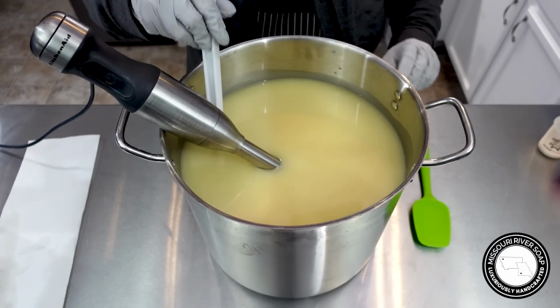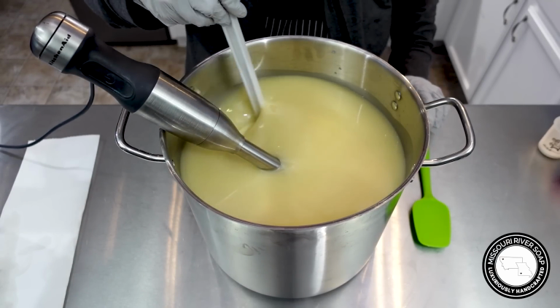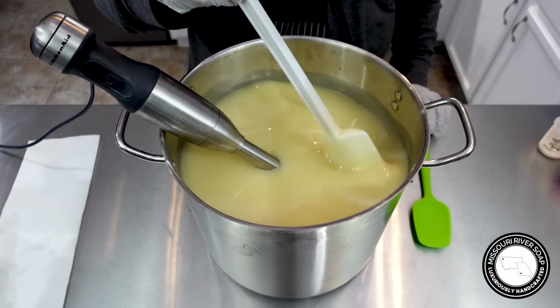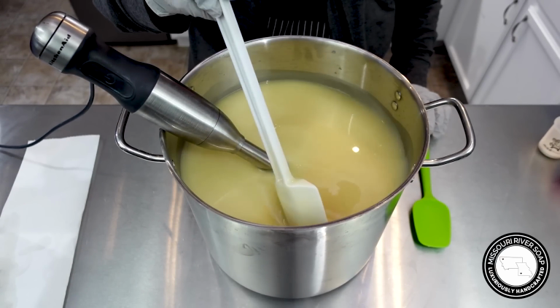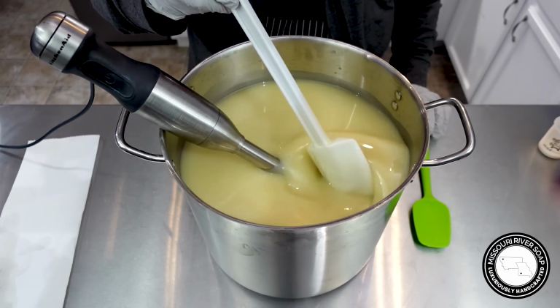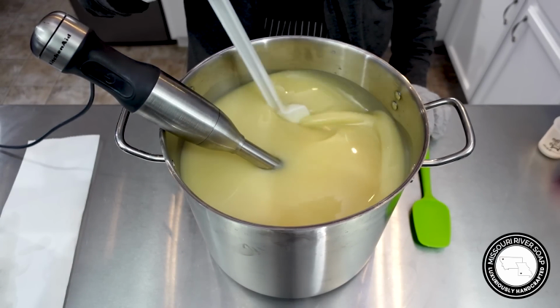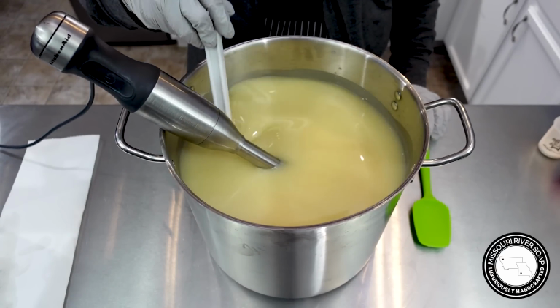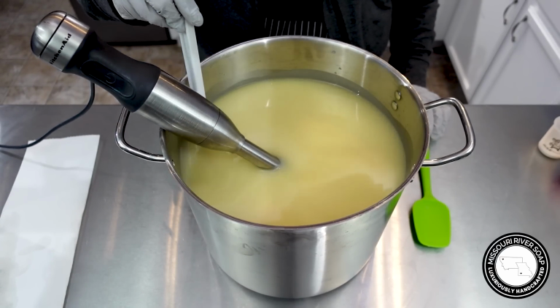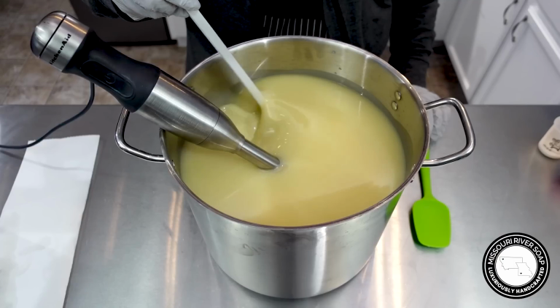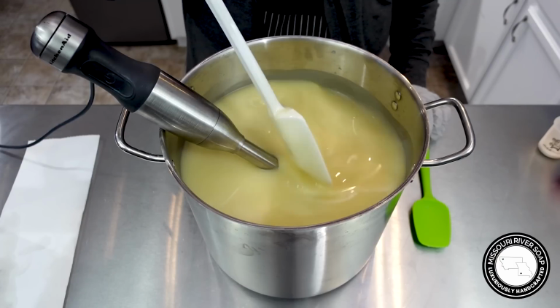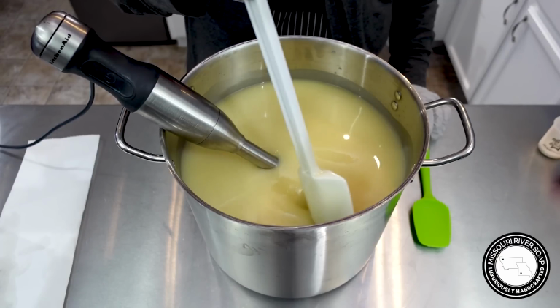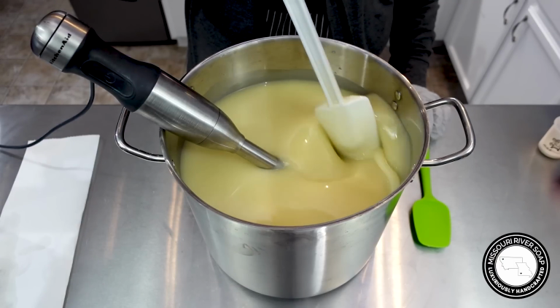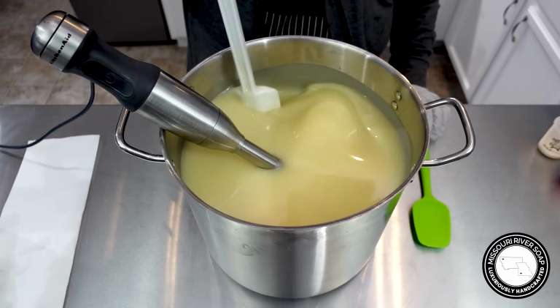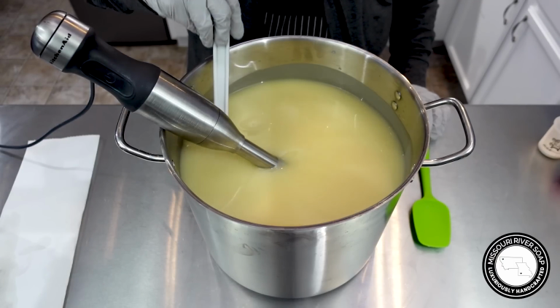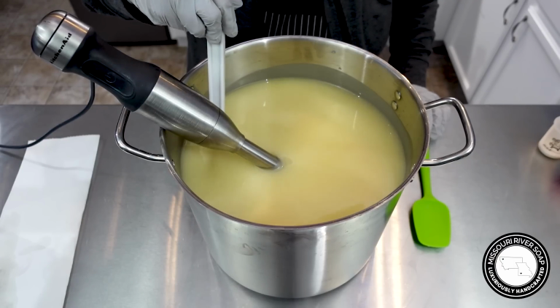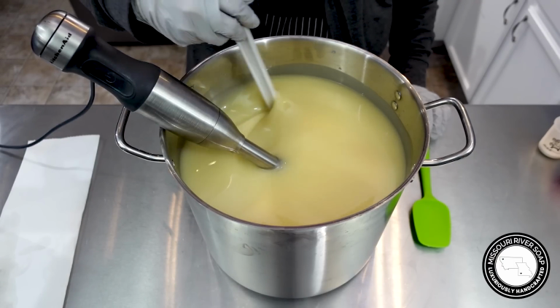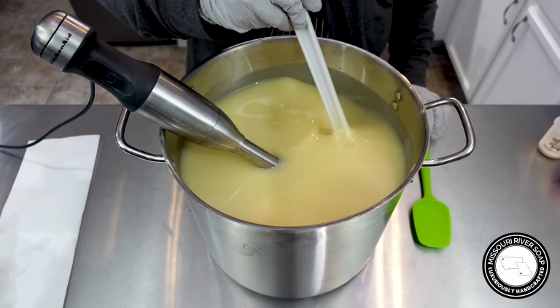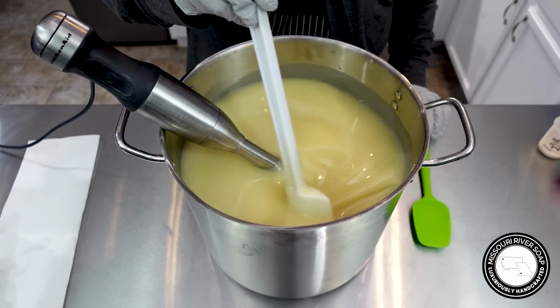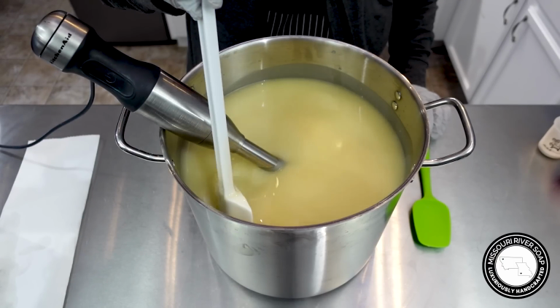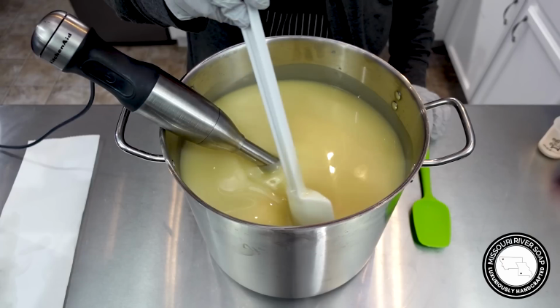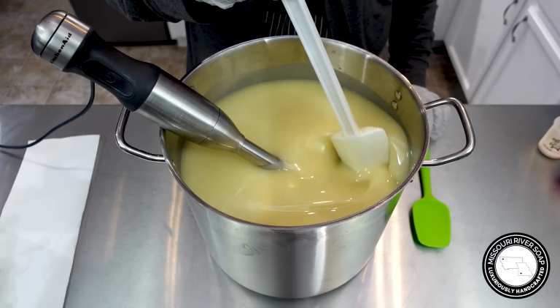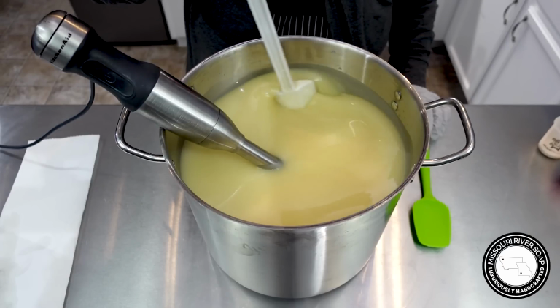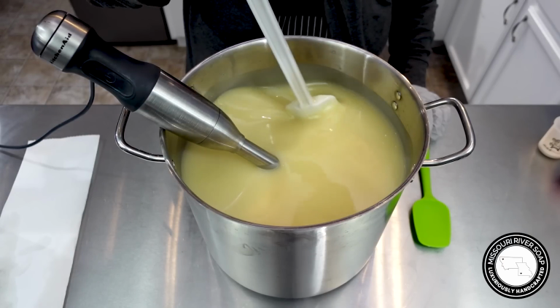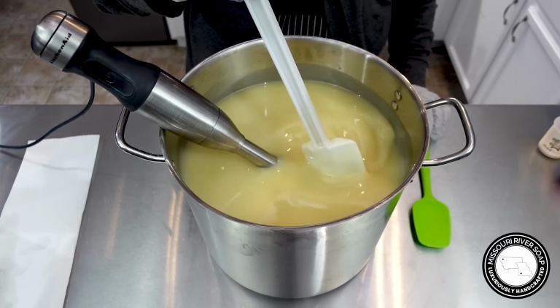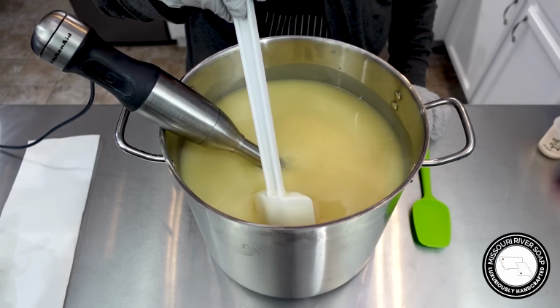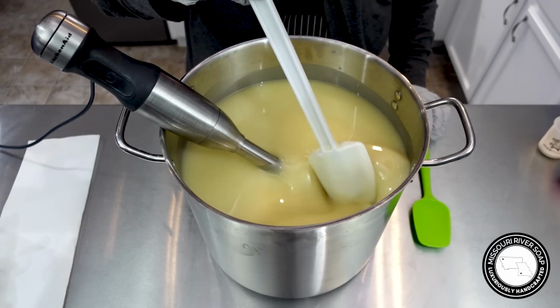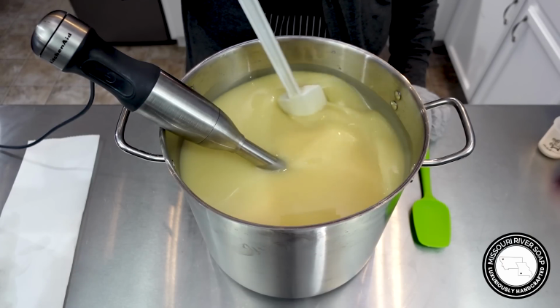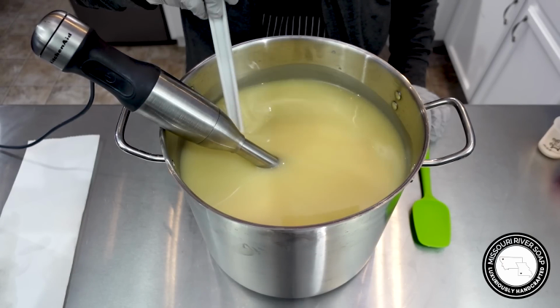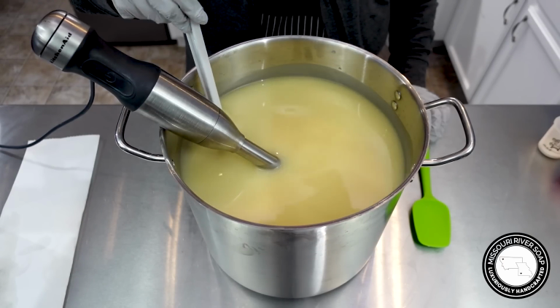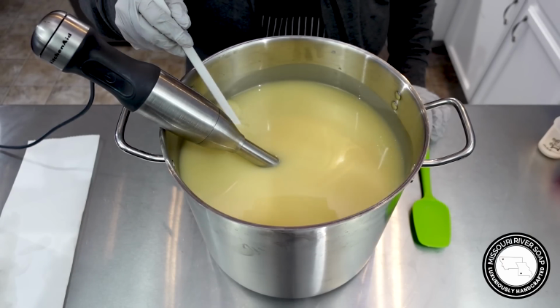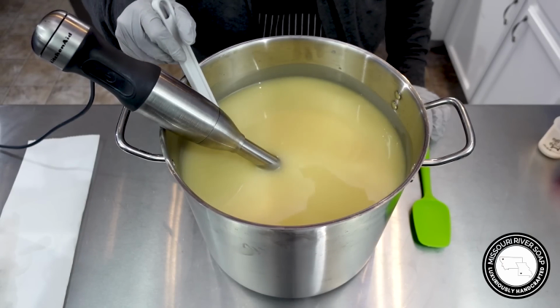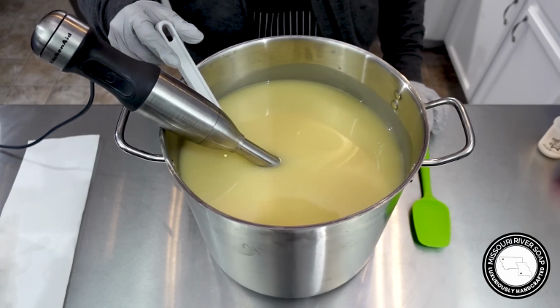That's looking good. I'm just checking that there are no oils swirling on the surface, because I do need time to work with my colors.